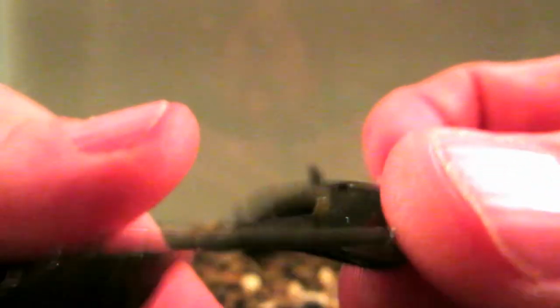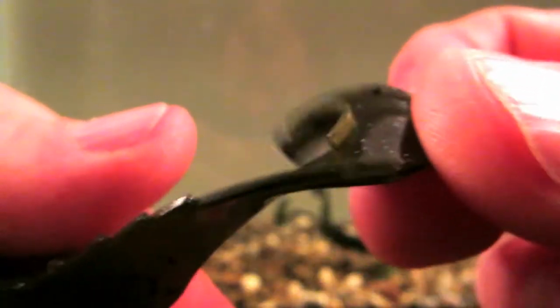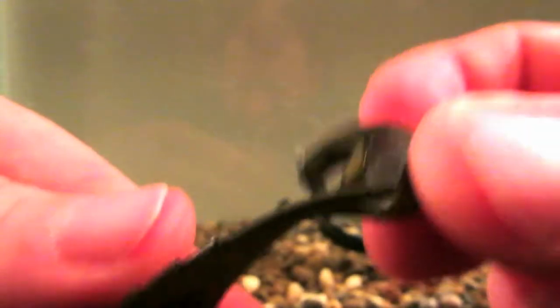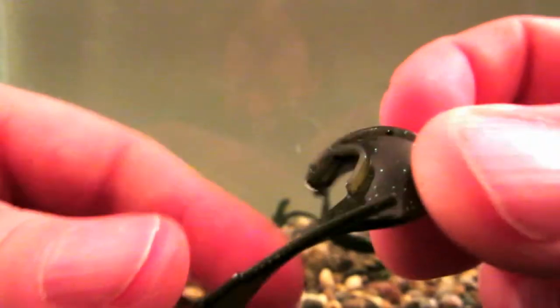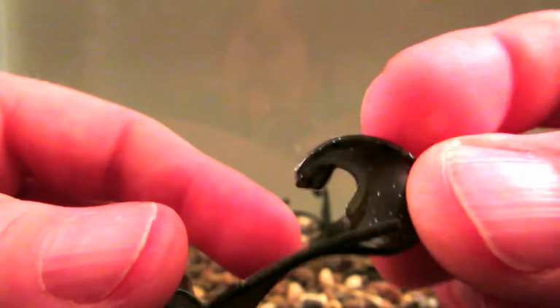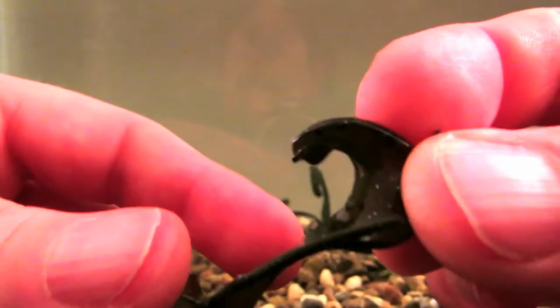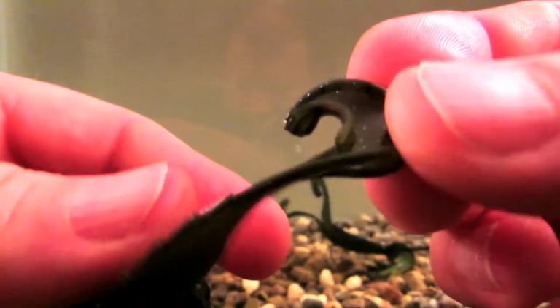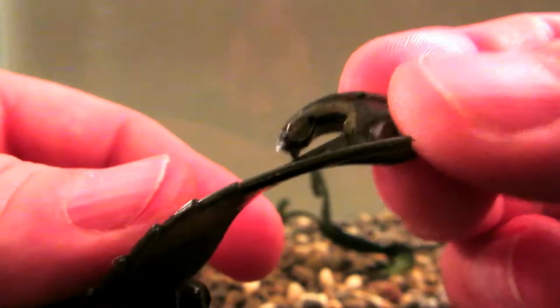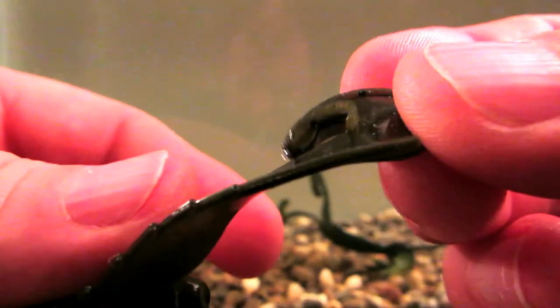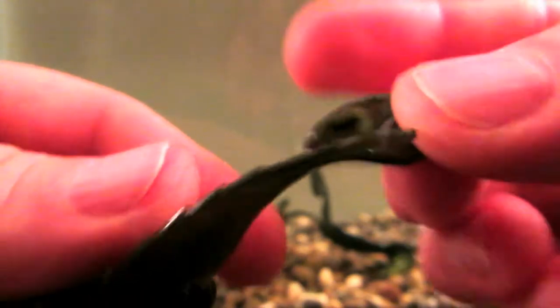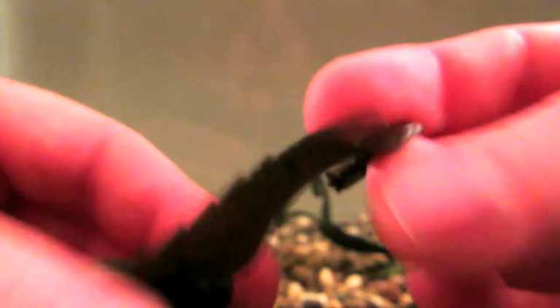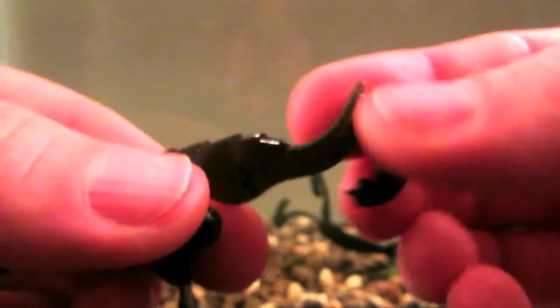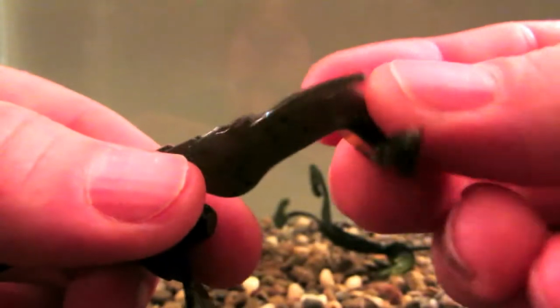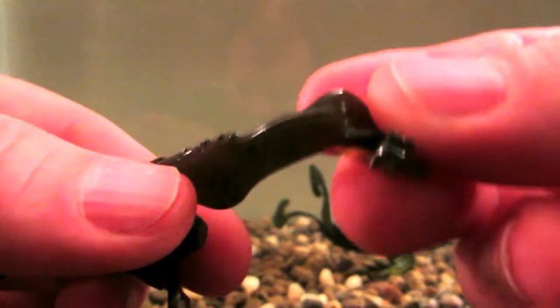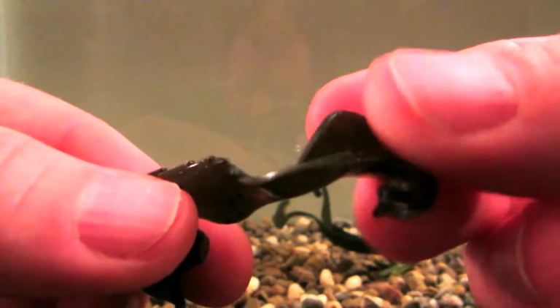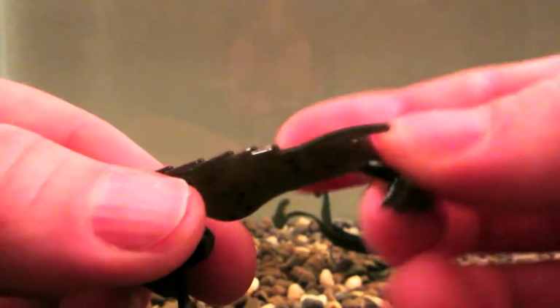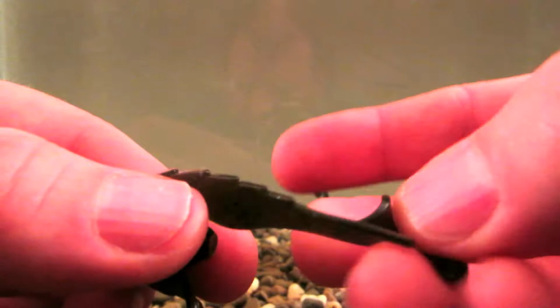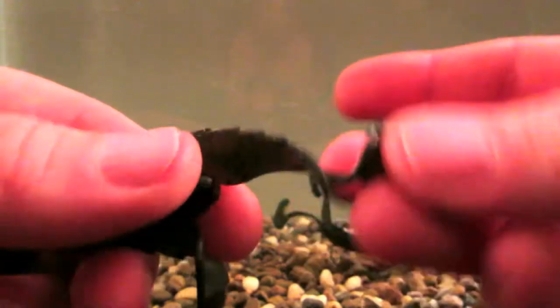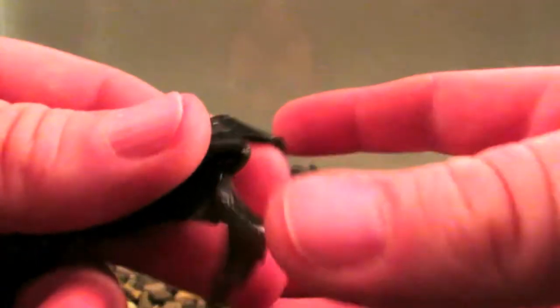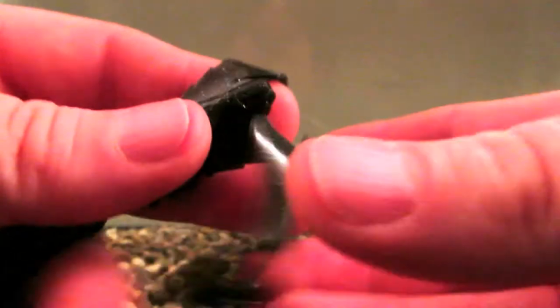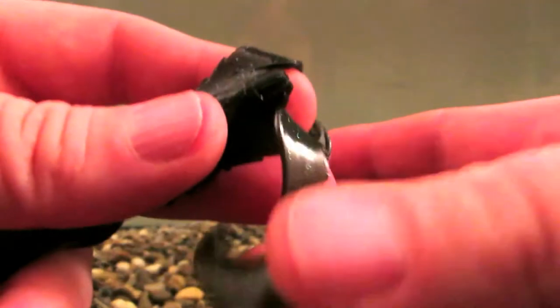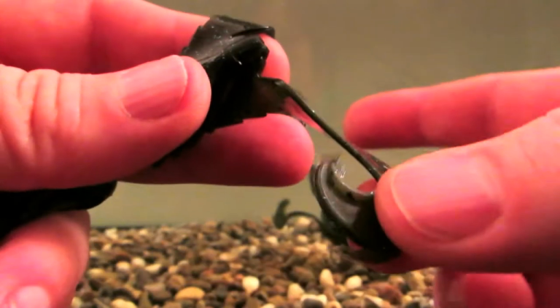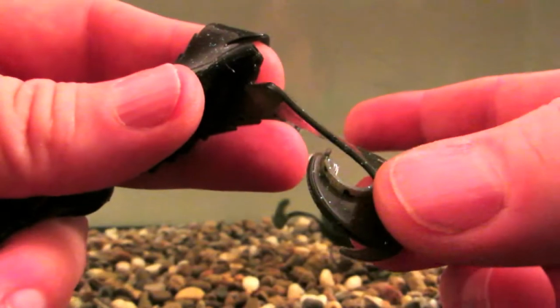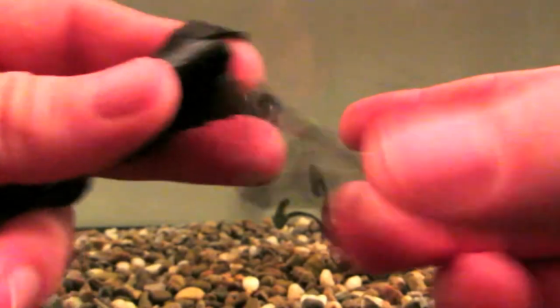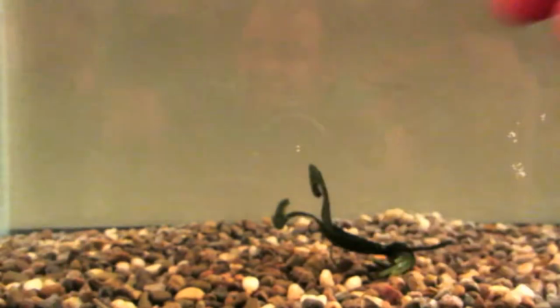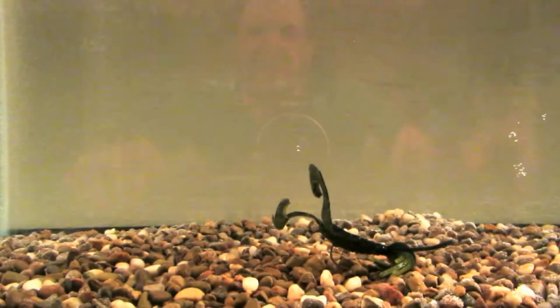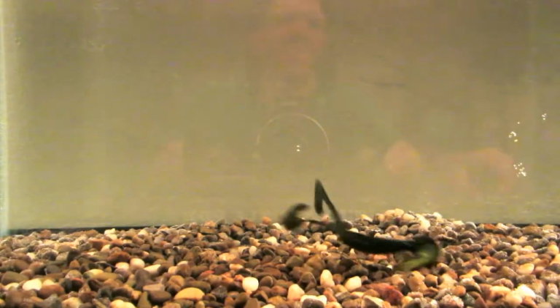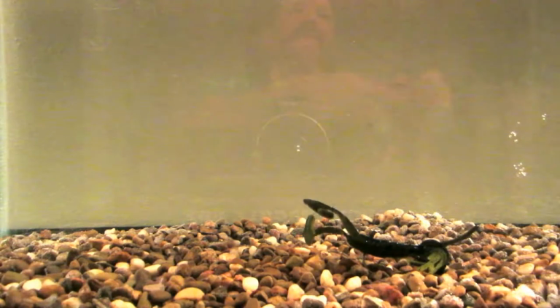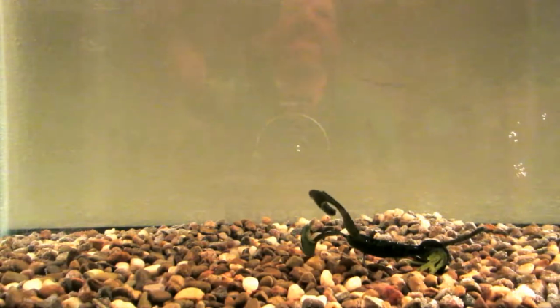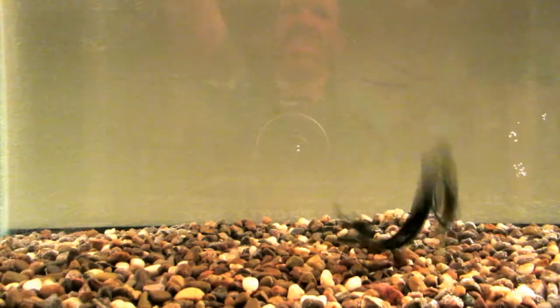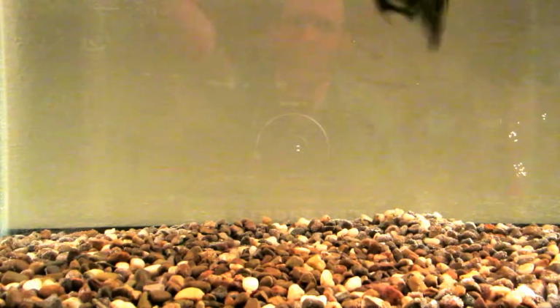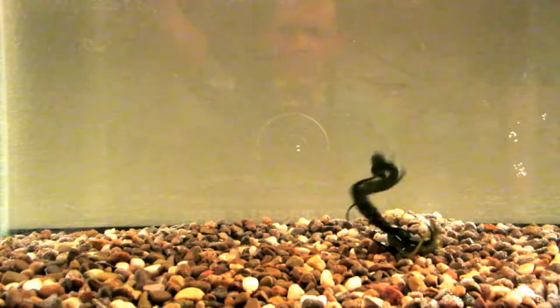I don't know if you guys can see that or not, but you can see how much denser and thicker the plastic is right there at the end of these appendages. And that's what creates that real slow fall. I really like that.